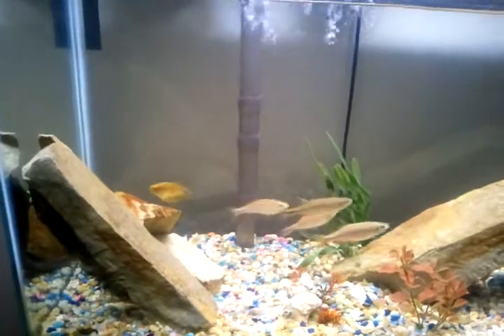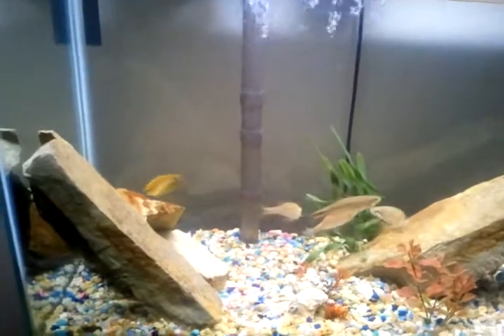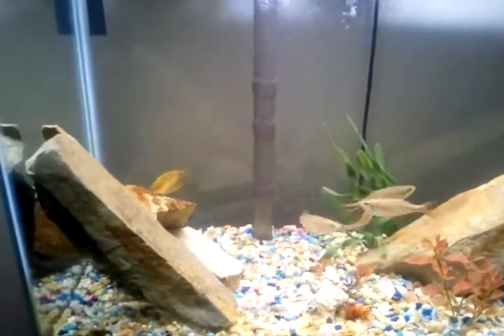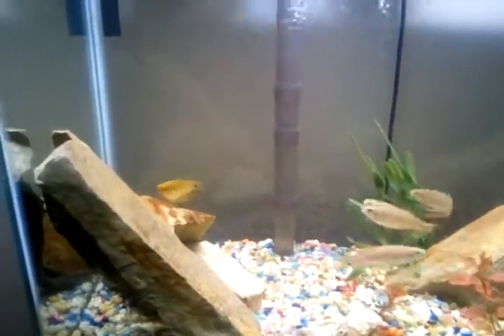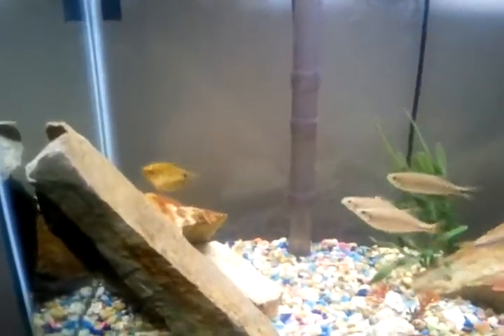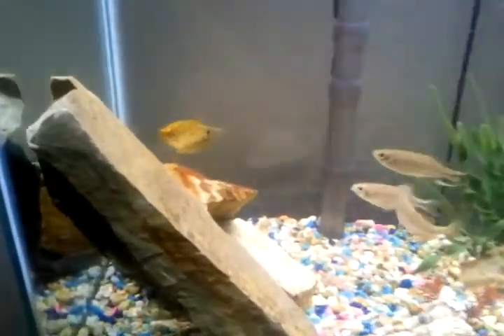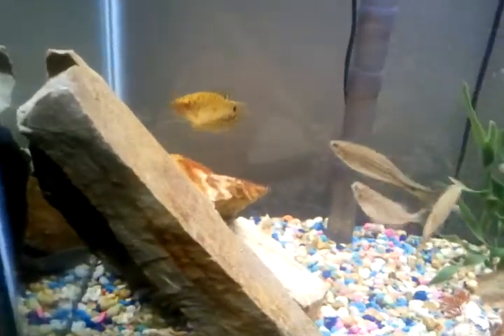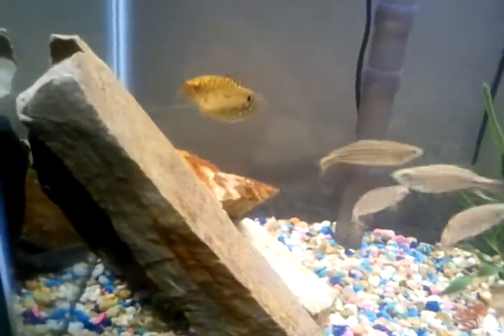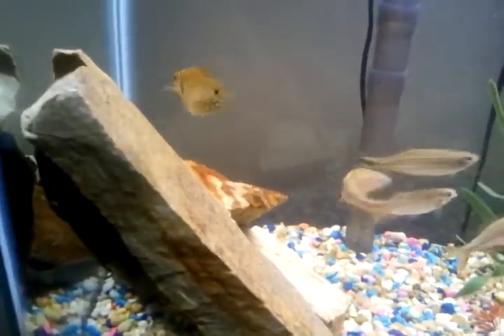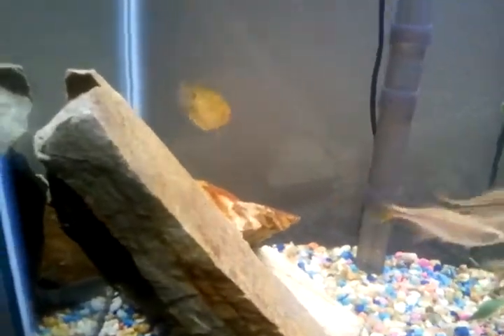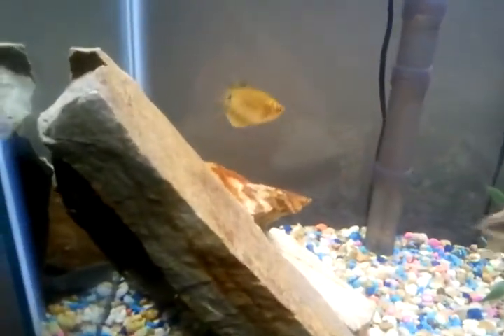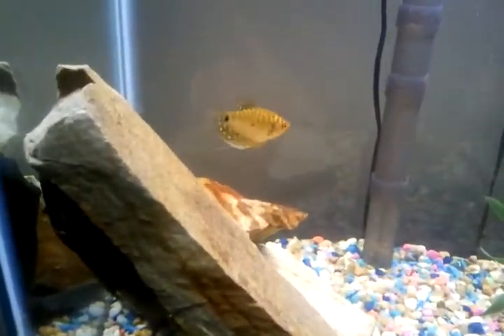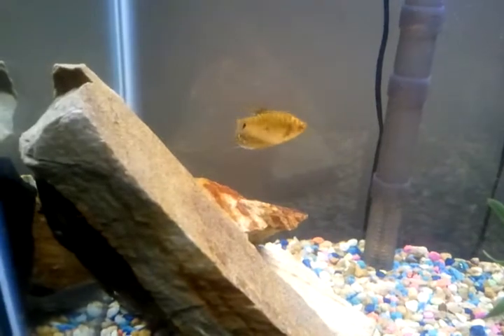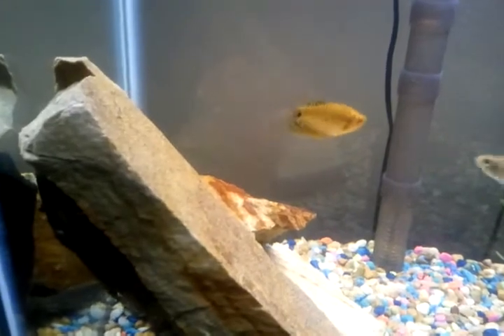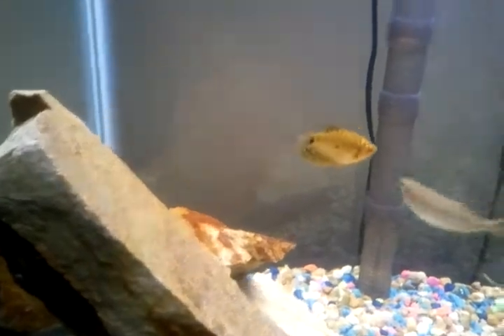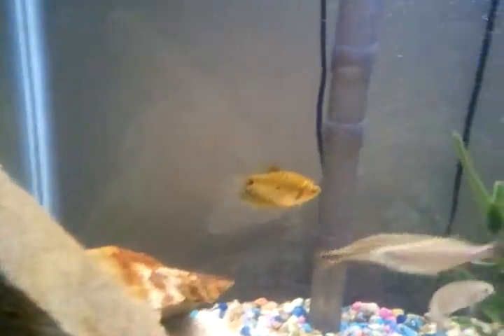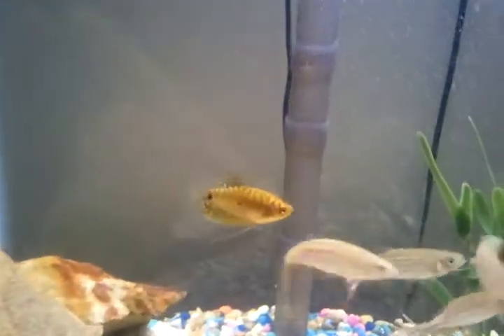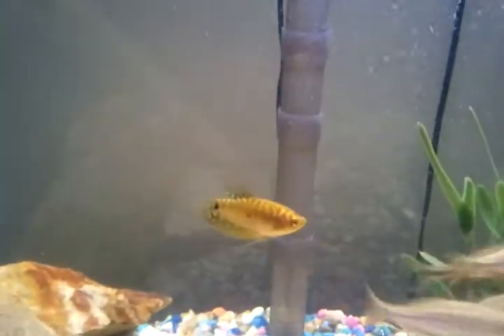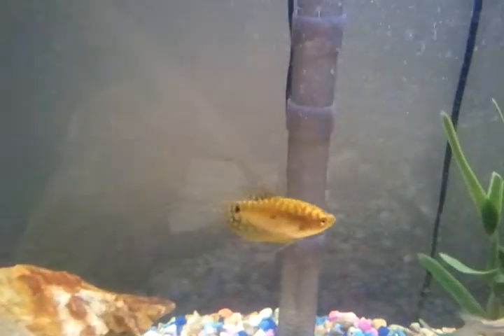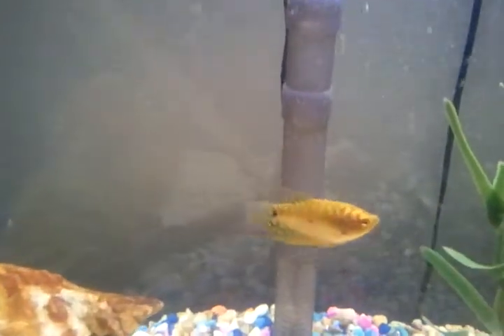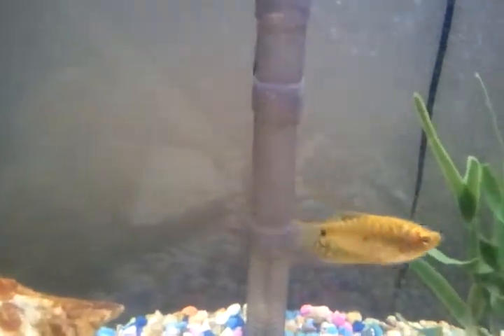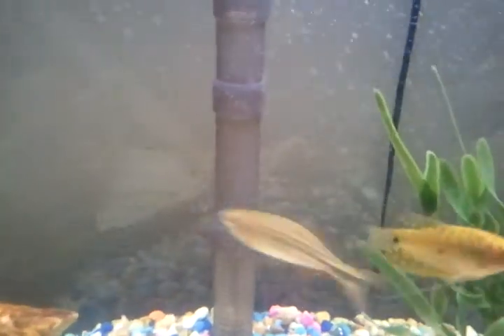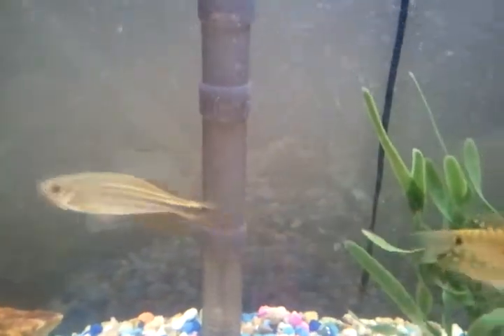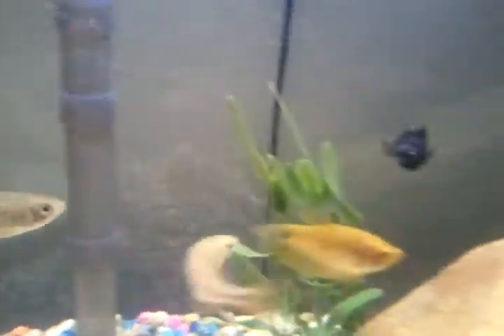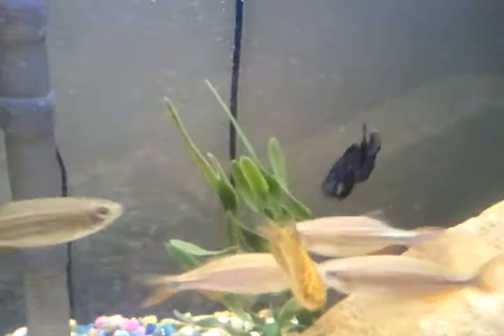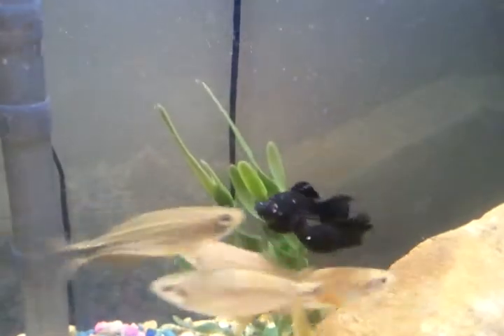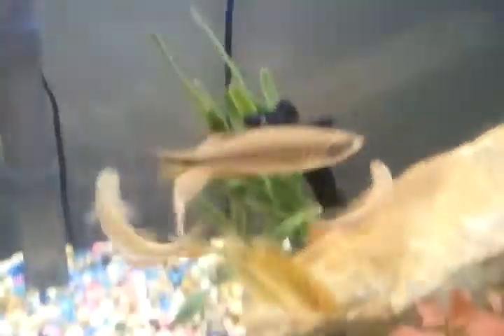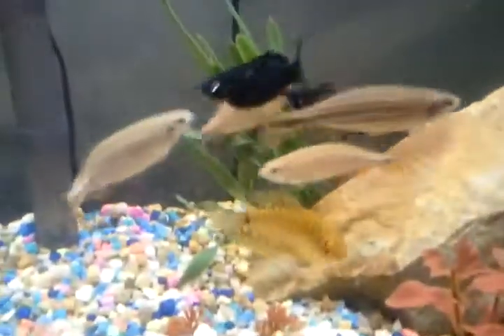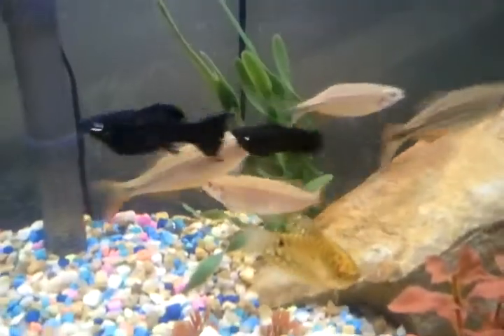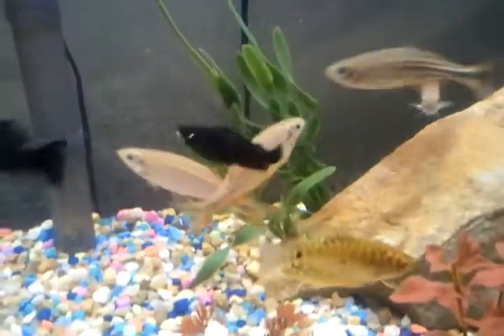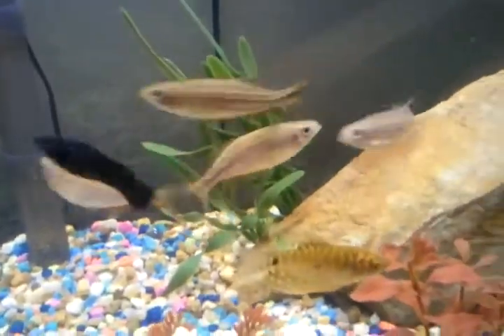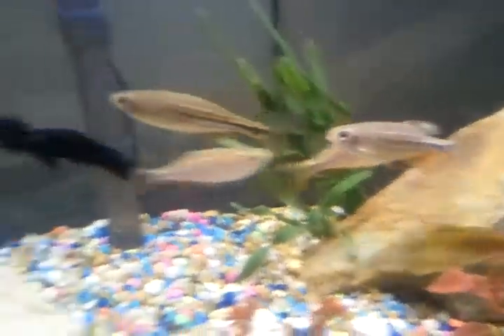This video is for YouTube and Facebook. I got some new fish today and figured I would record them. This is one of the new ones — the yellow guy. I actually got two of them.